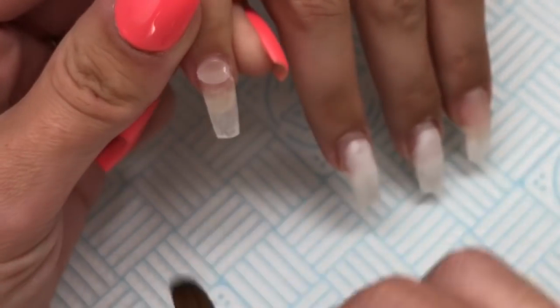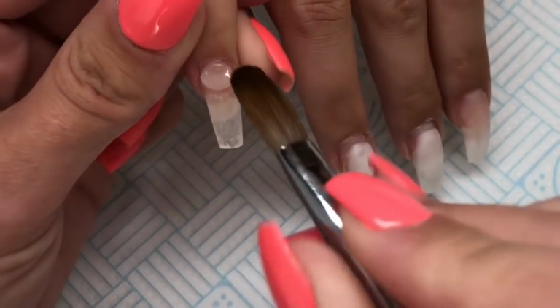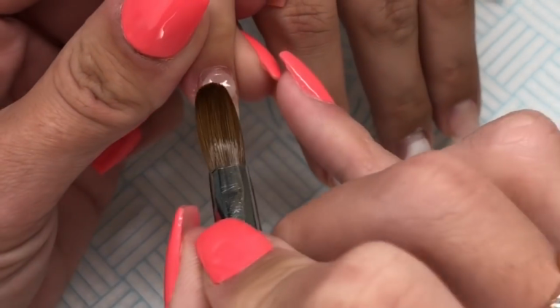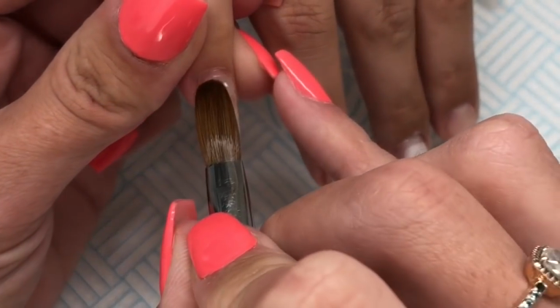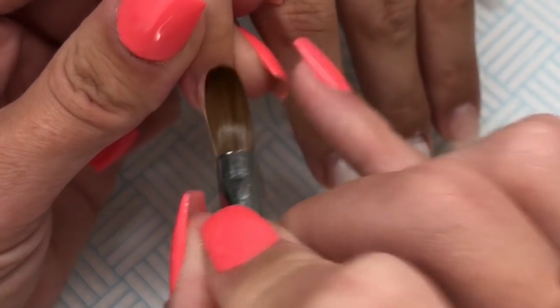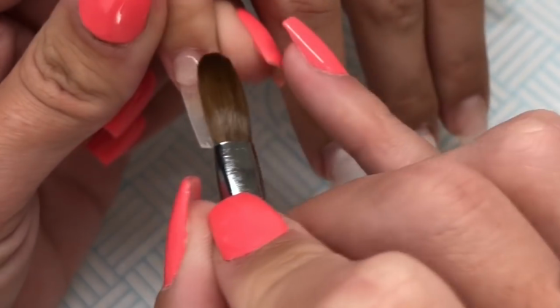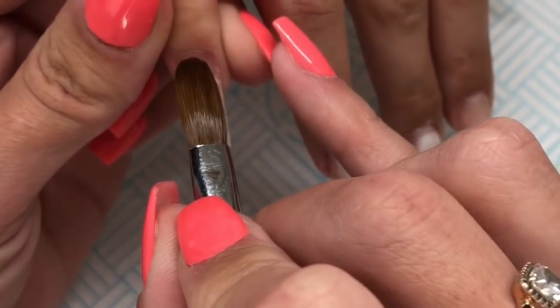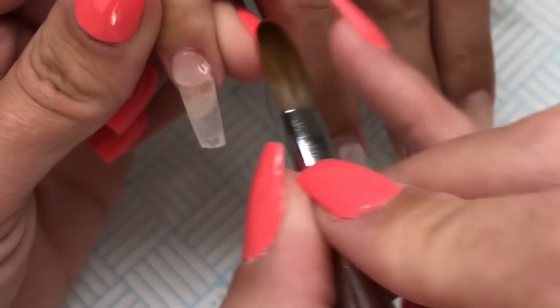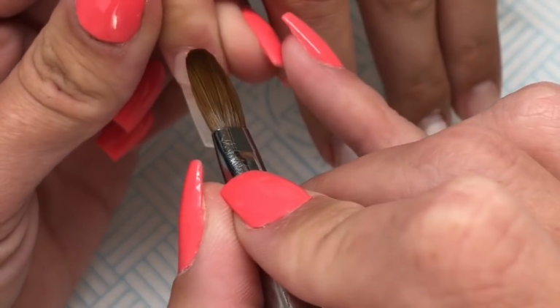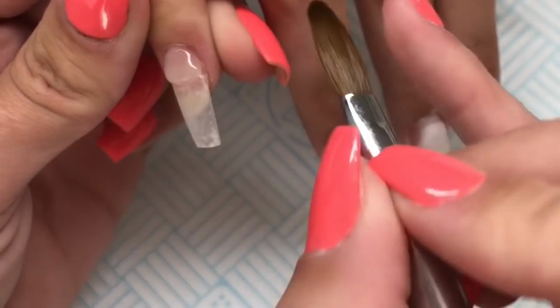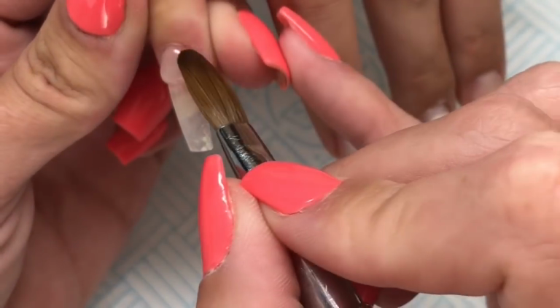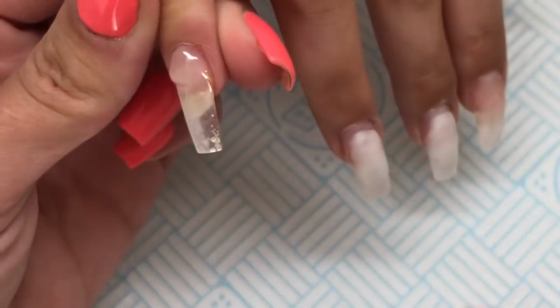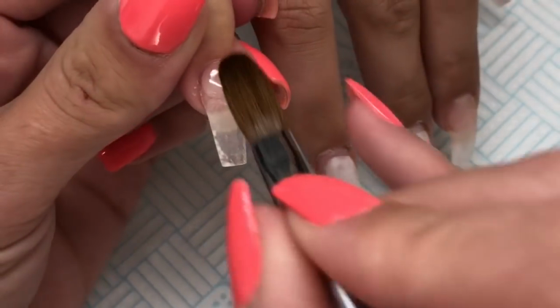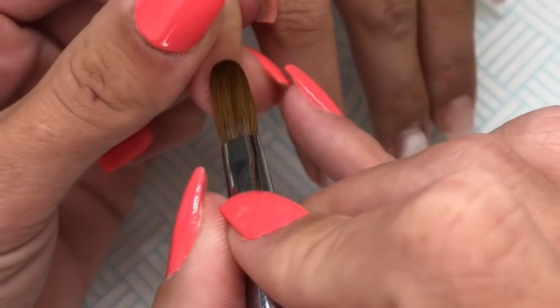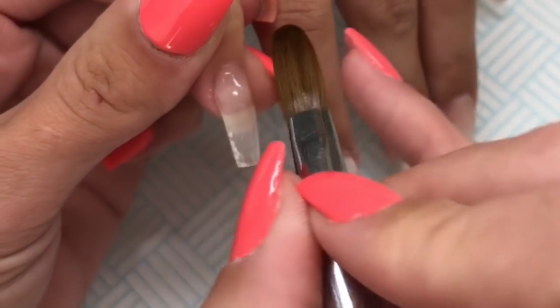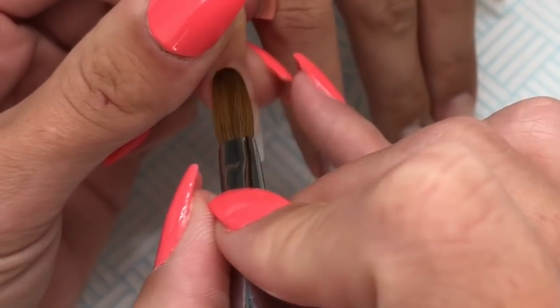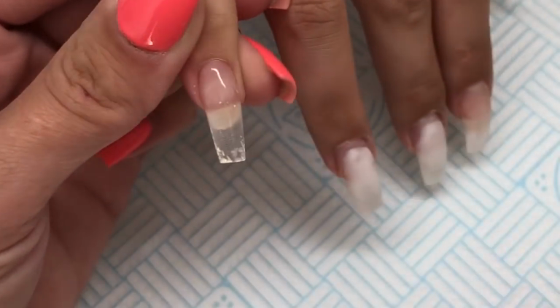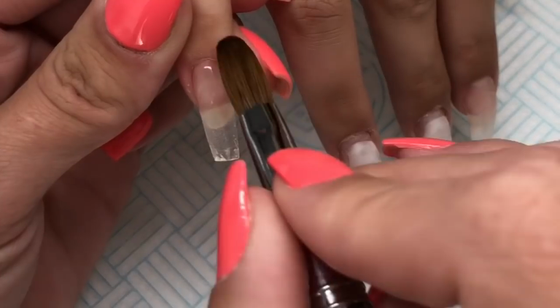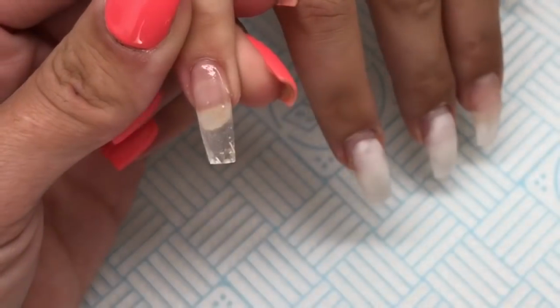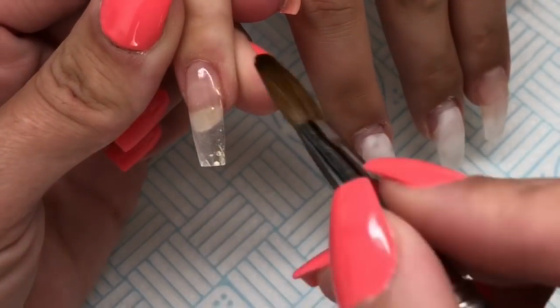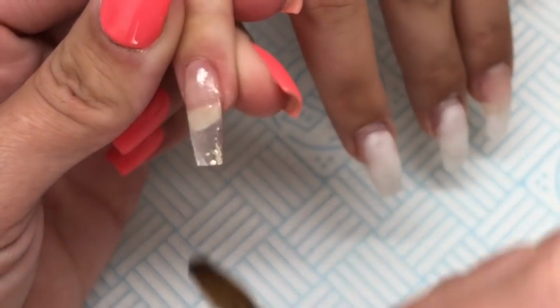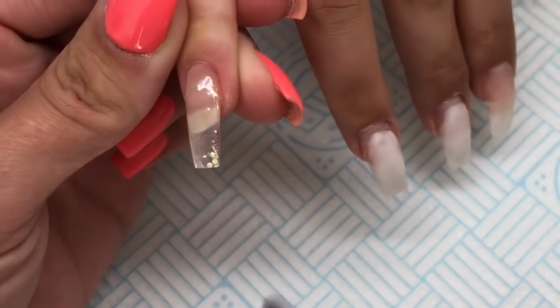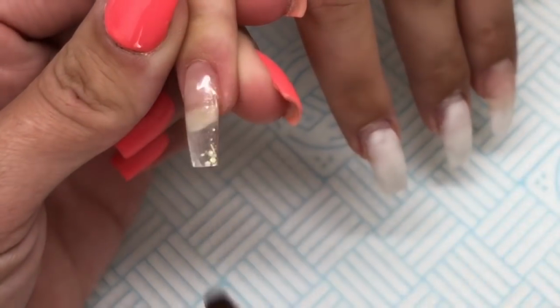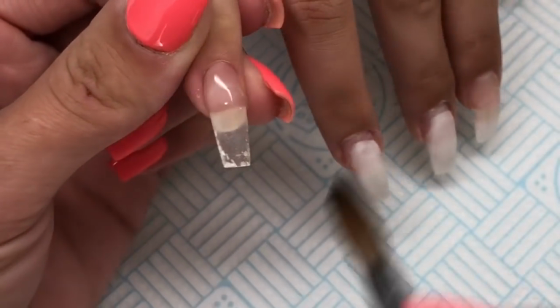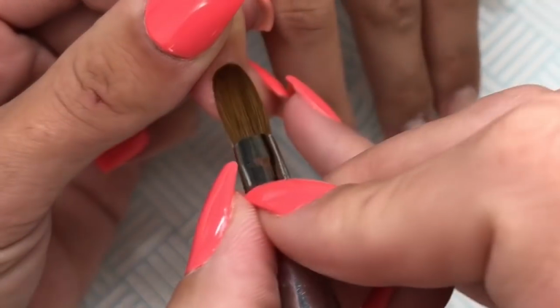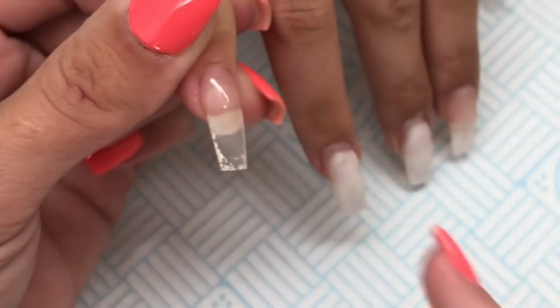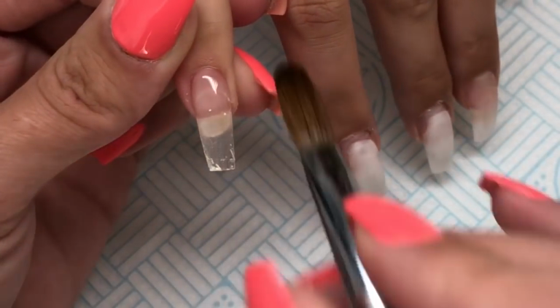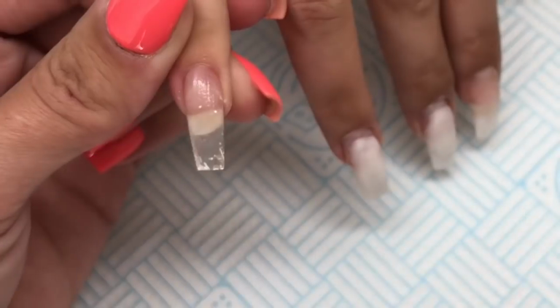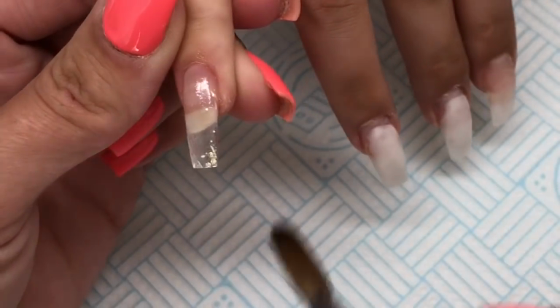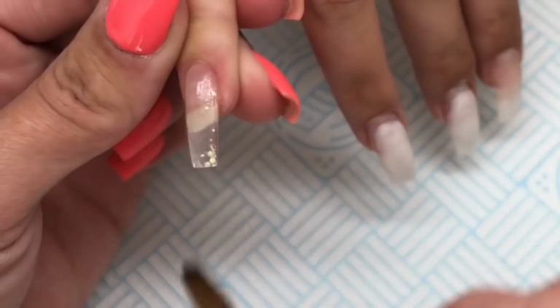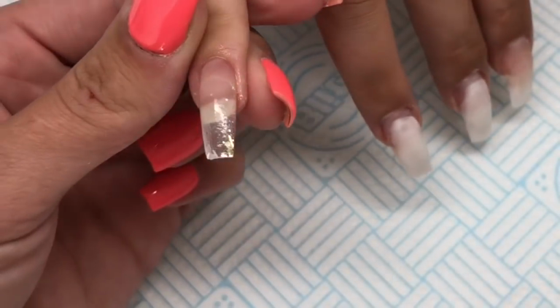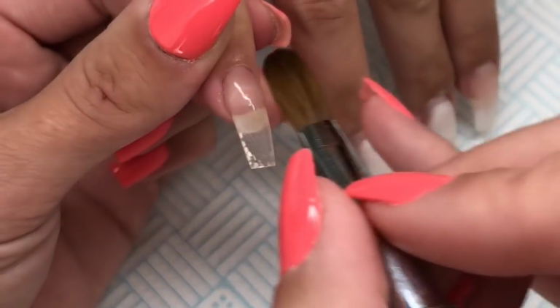Then I went in with CJP Acid Bond, applied that to all of the nails, and now I'm just going in with Glitter Bells Glass Slippers and infilling all of the nails.